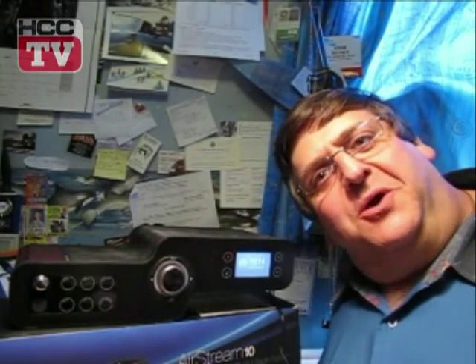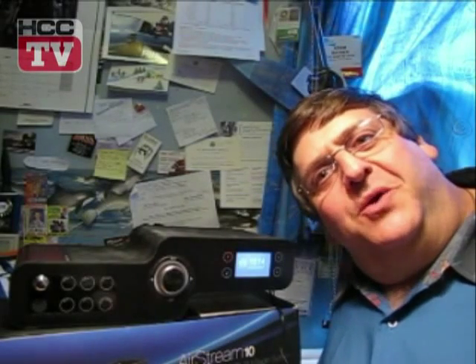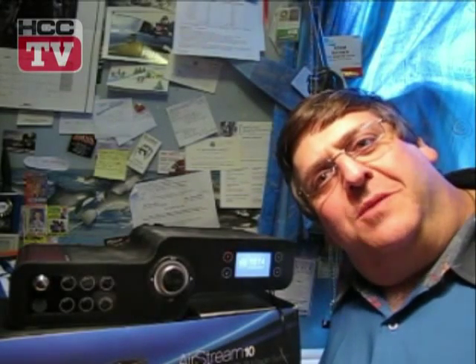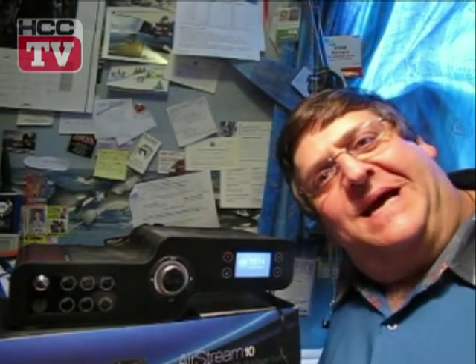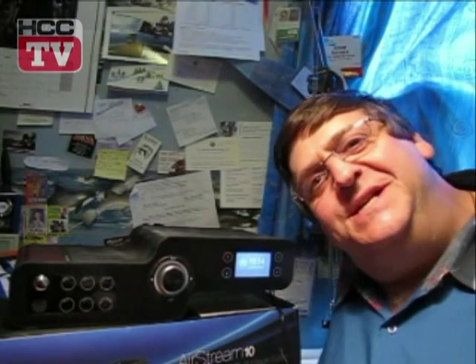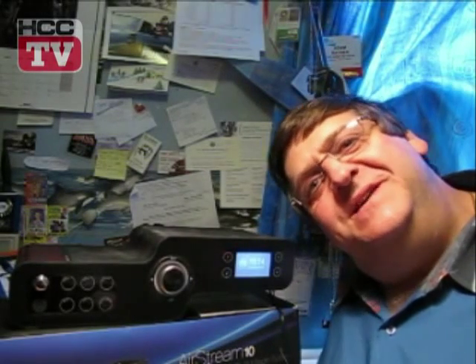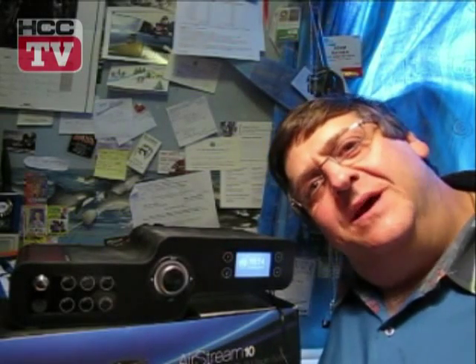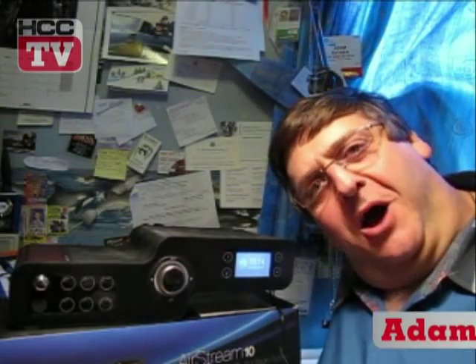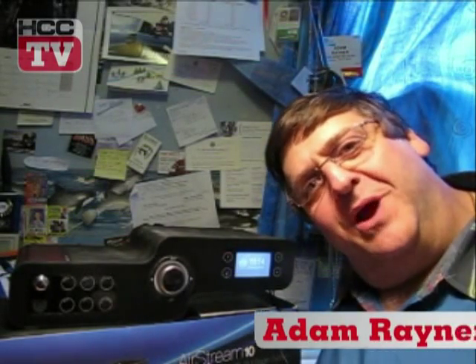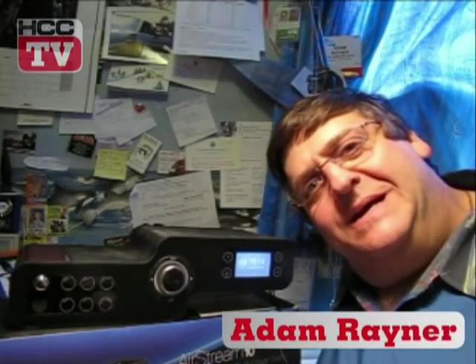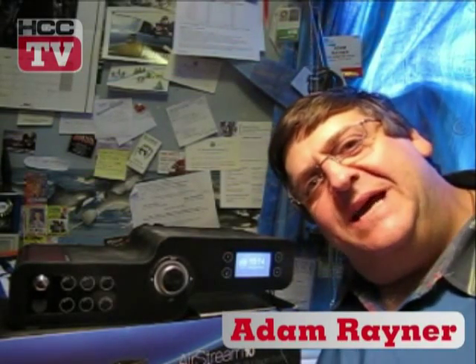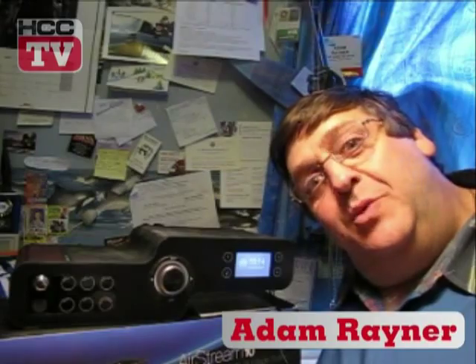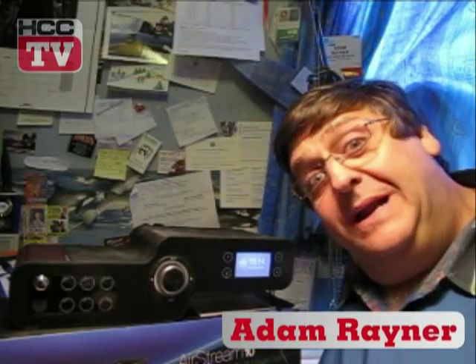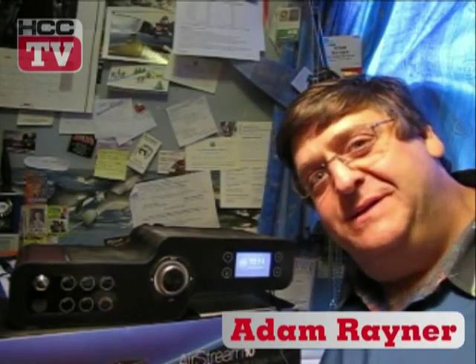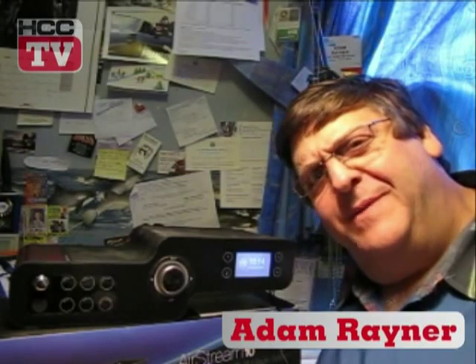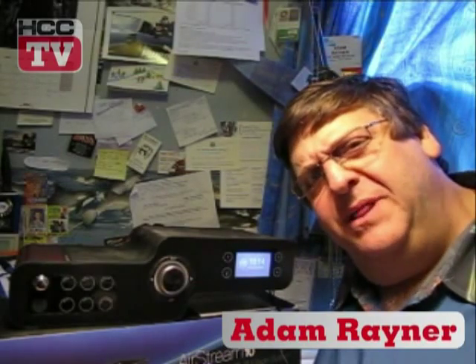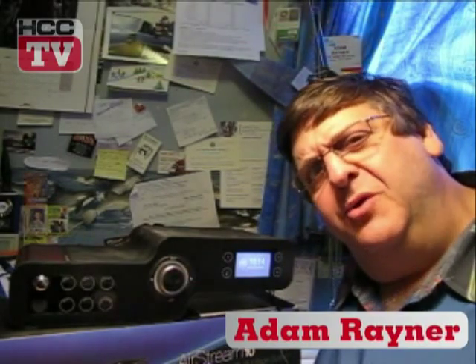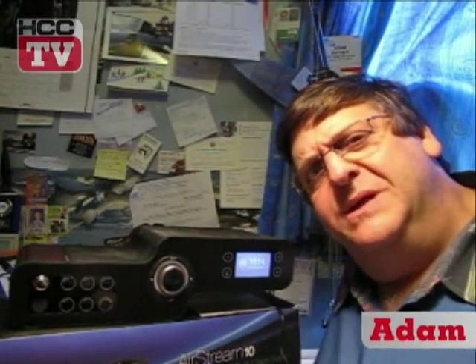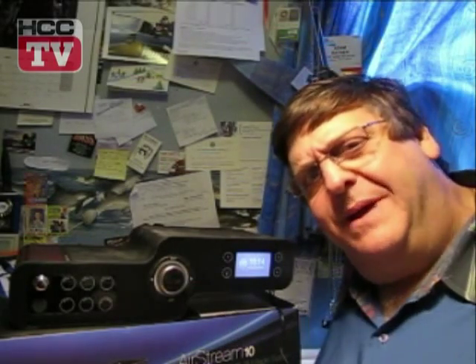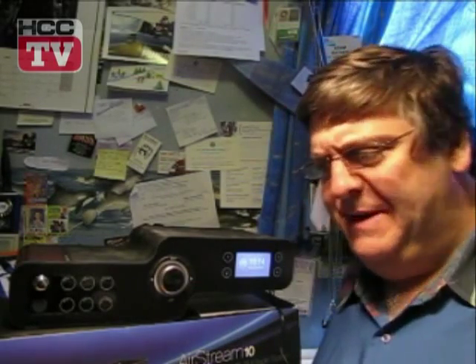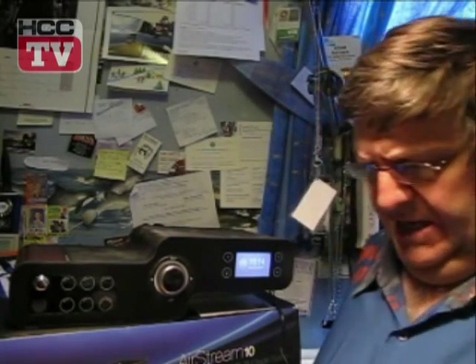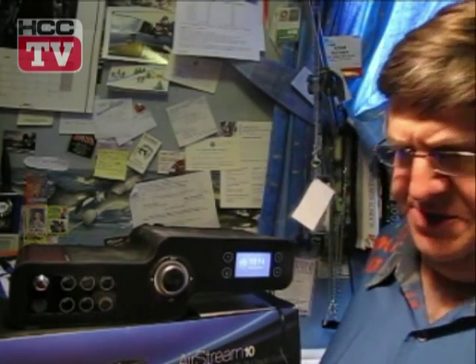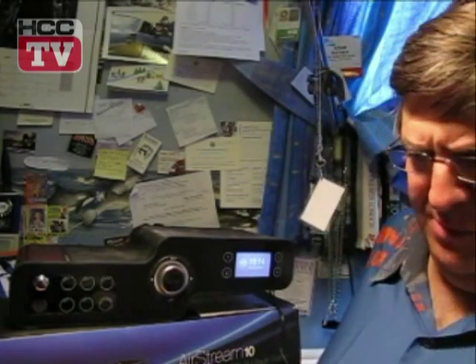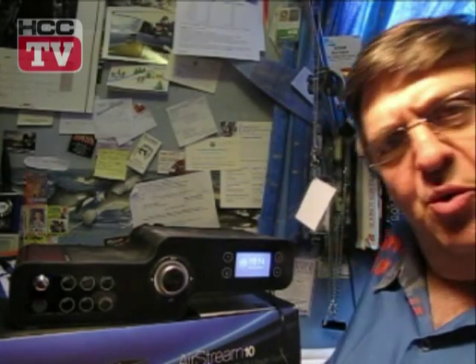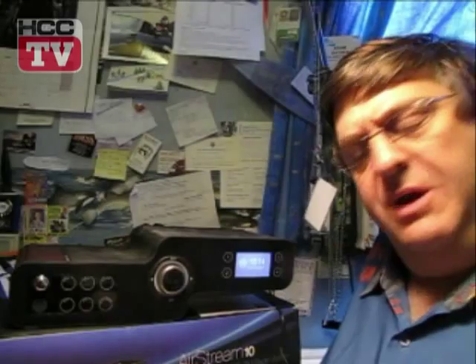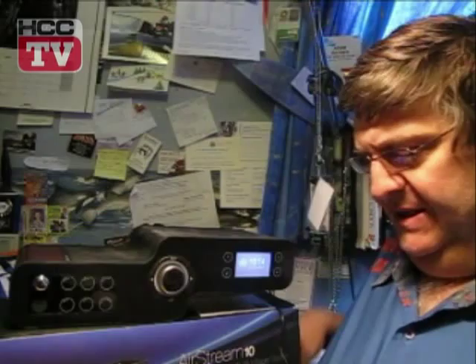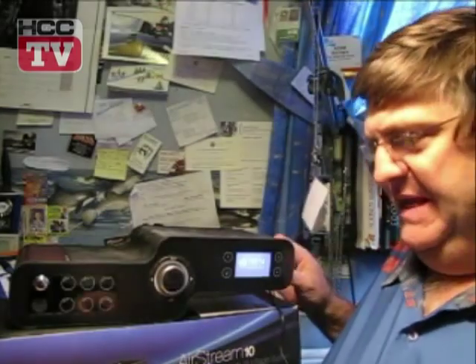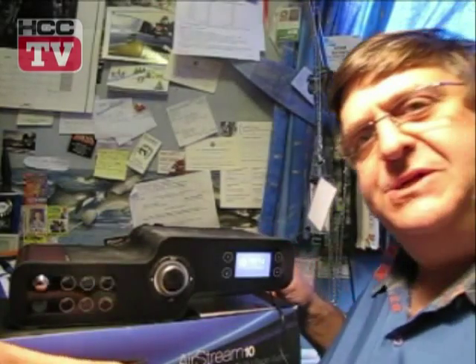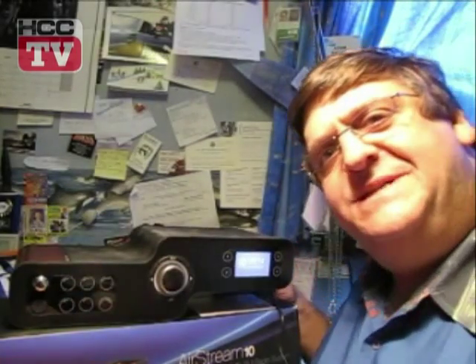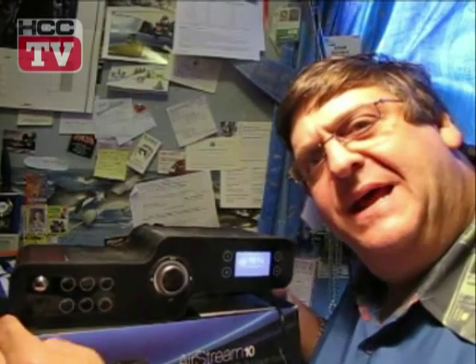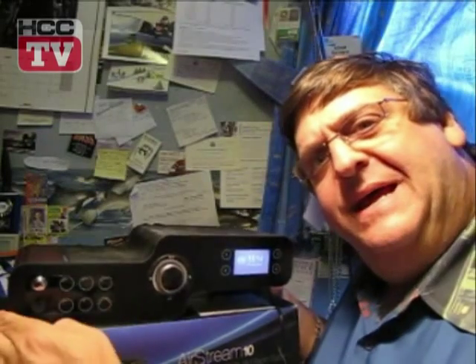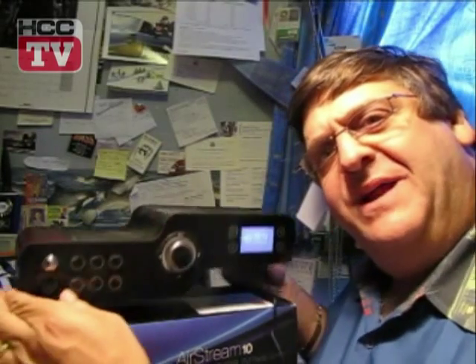Hello and welcome to HCC TV. I'm Adam Rayner. Today we're looking at a little piece of kit from a company that you know normally is only making speakers, which of course is Monitor Audio. This is the Airstream 10. It's a radio.